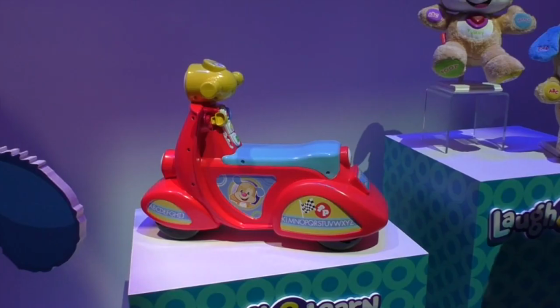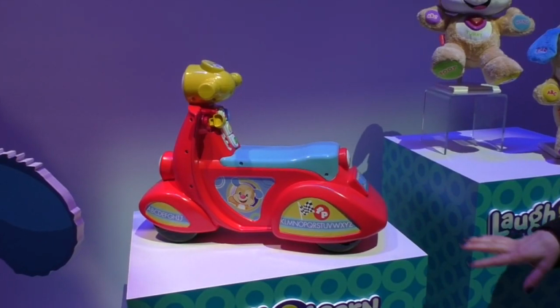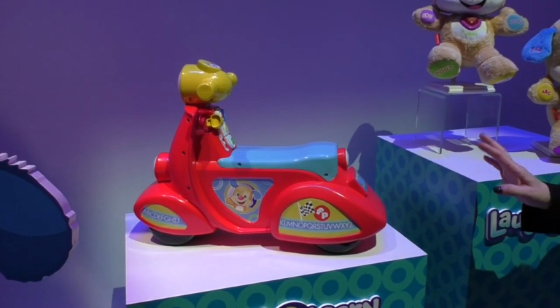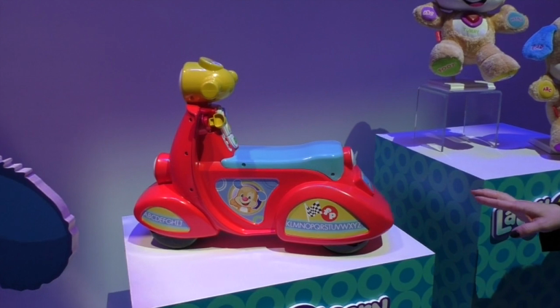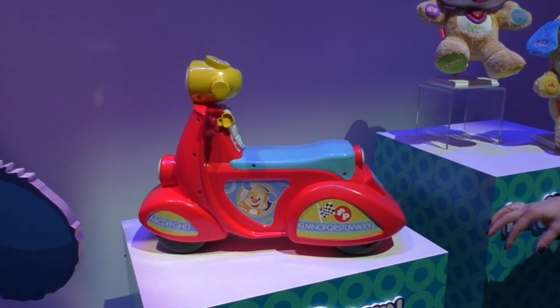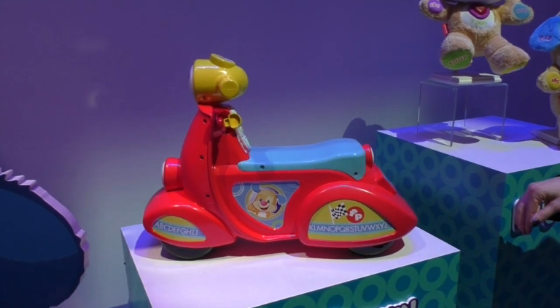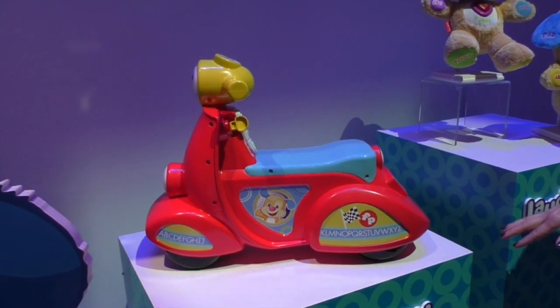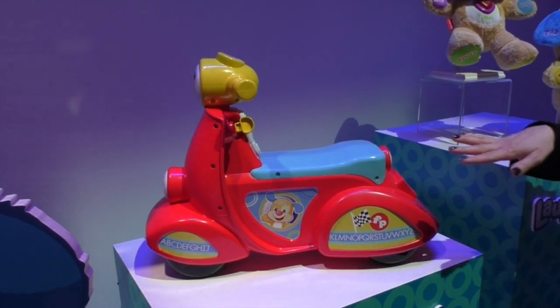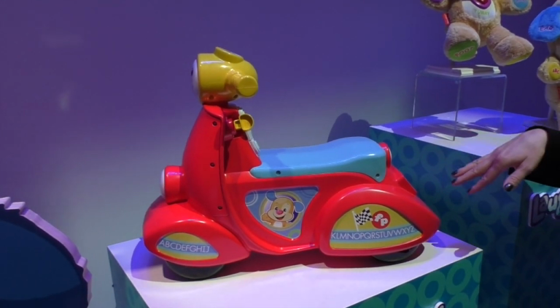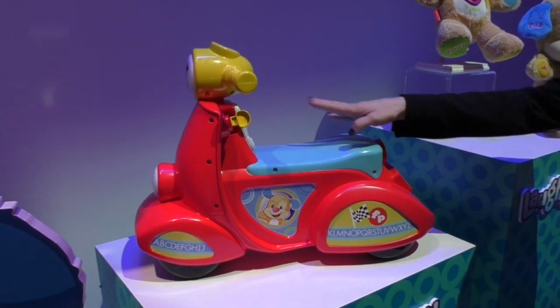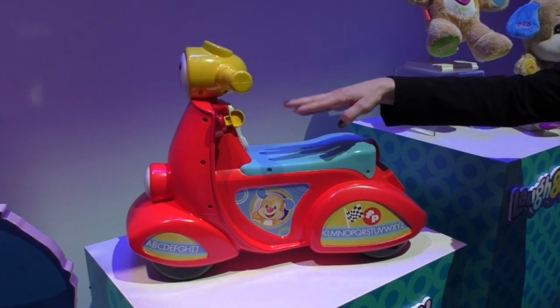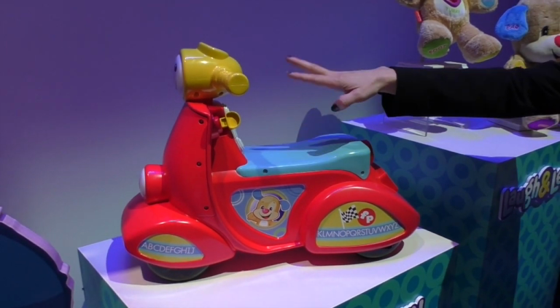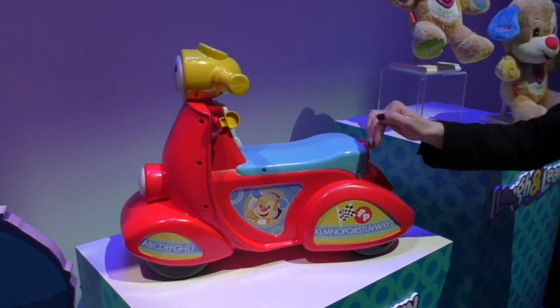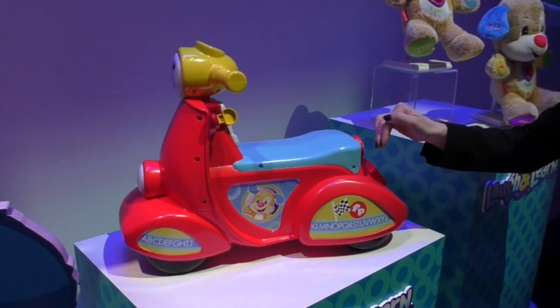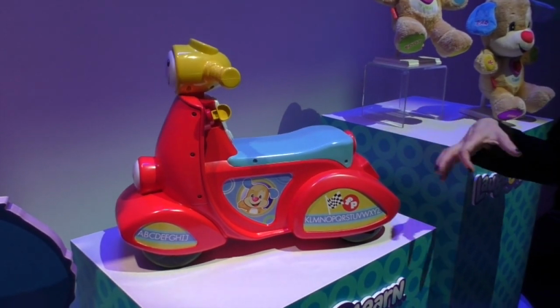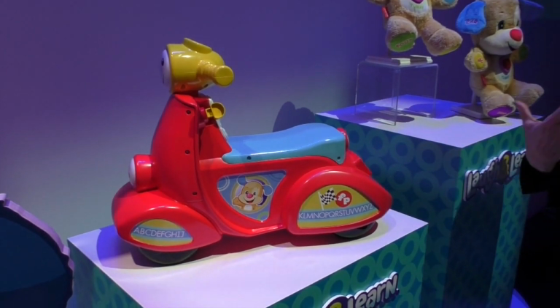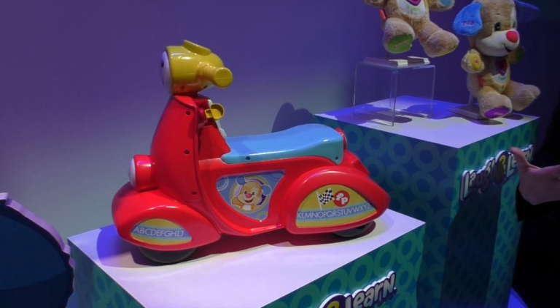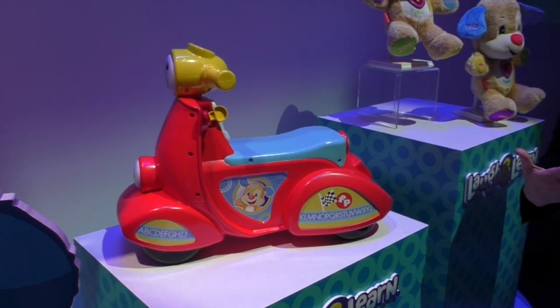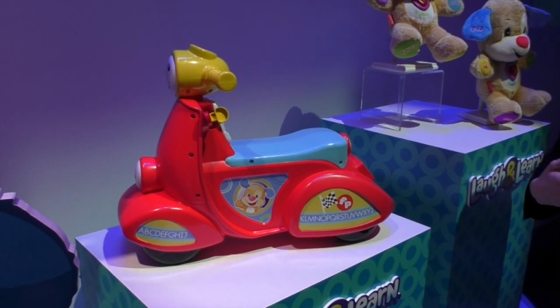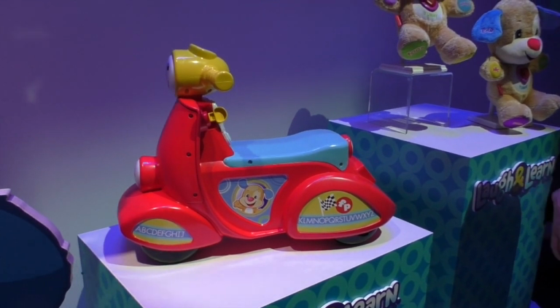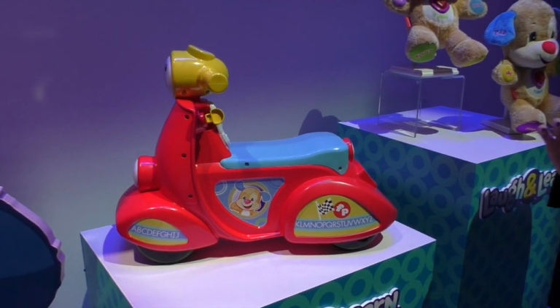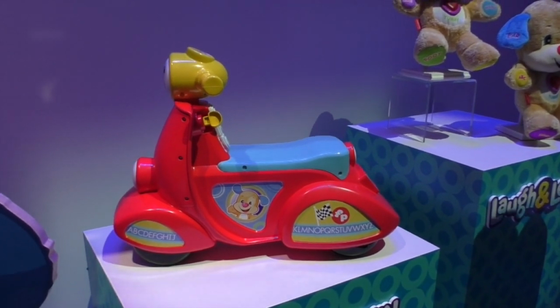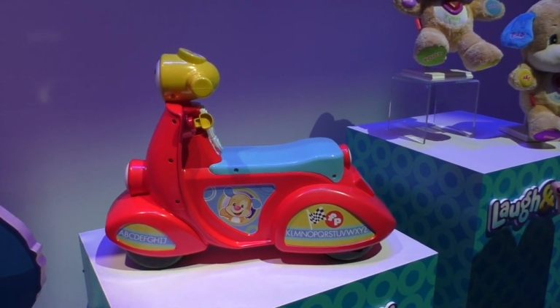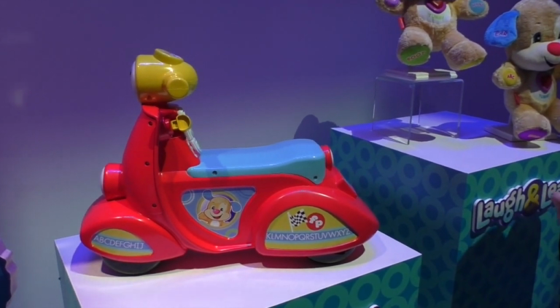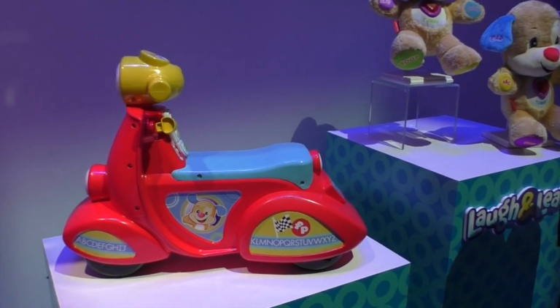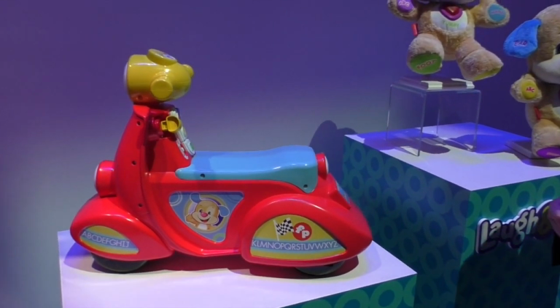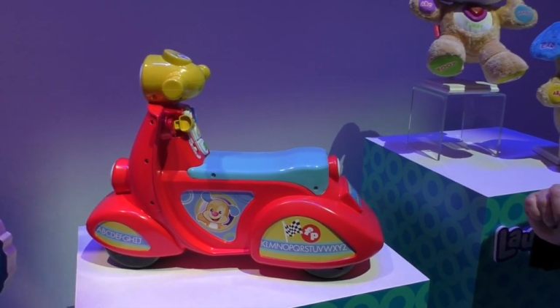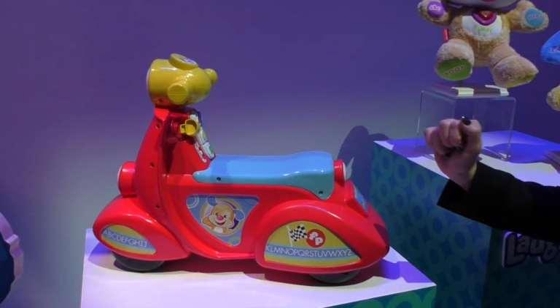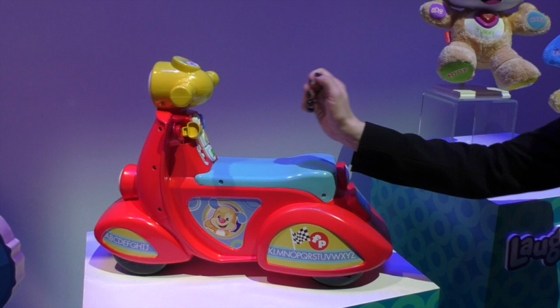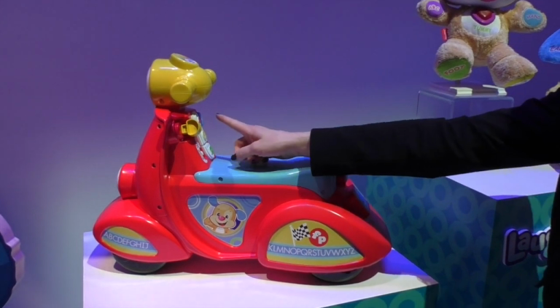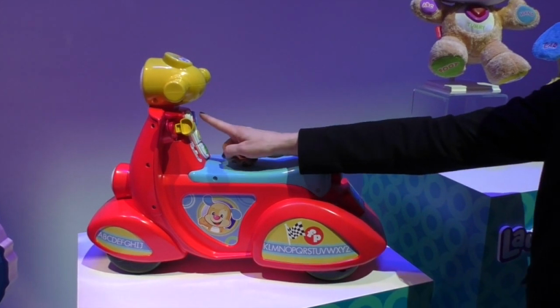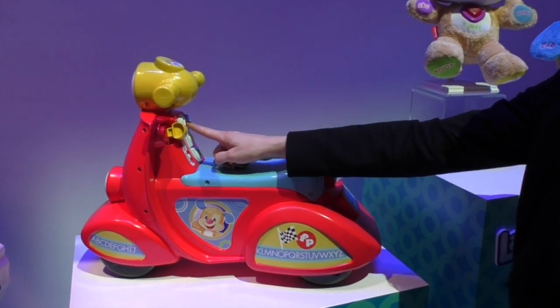This is the Smart Stages Scooter. As baby rides along and interacts with the dashboard, they can activate awesome learning content. This has Smart Stages, so the content grows with baby. For level one, for example, we'll press the red triangle.